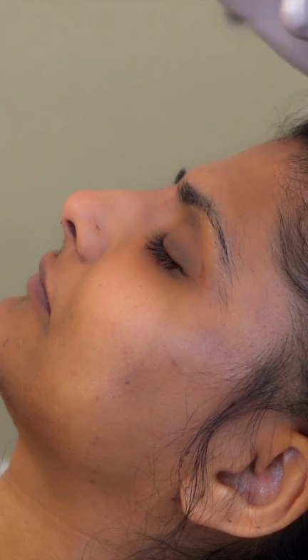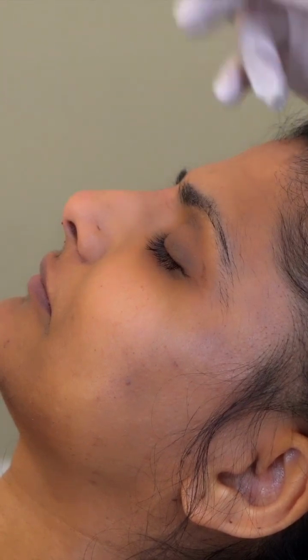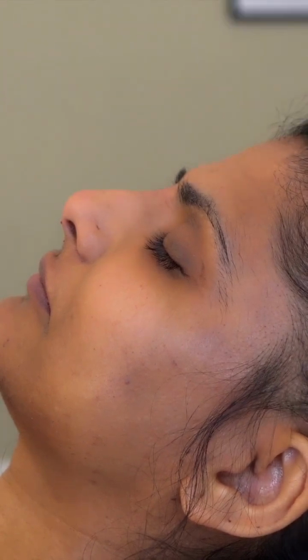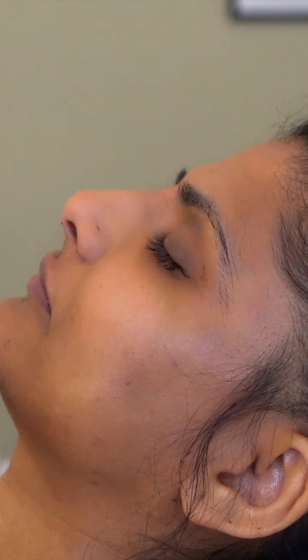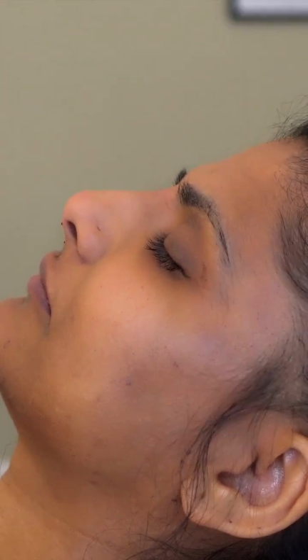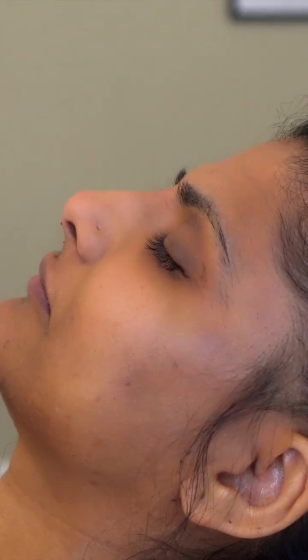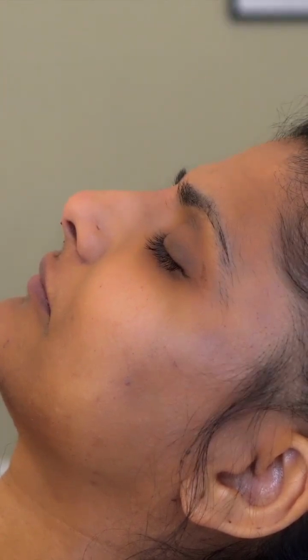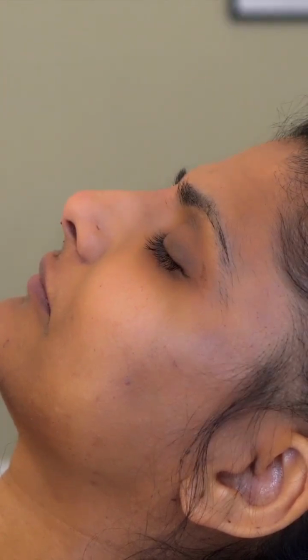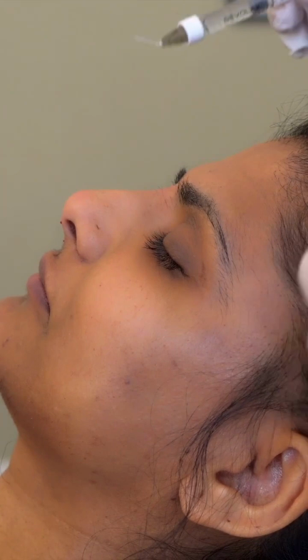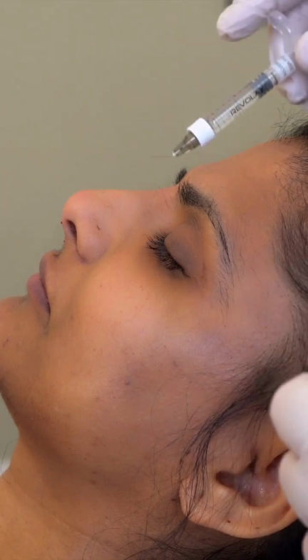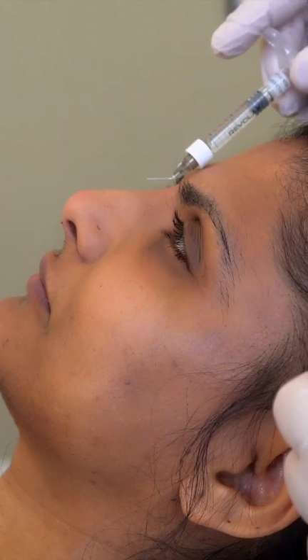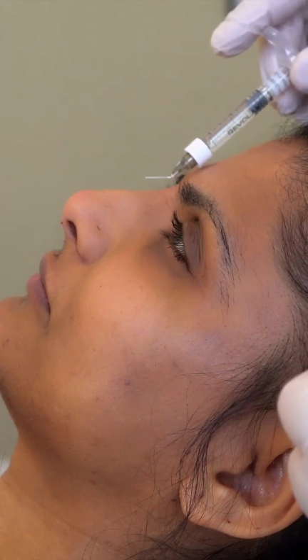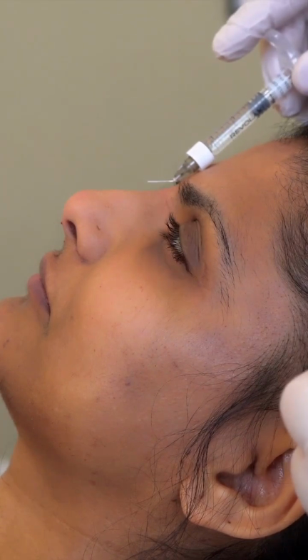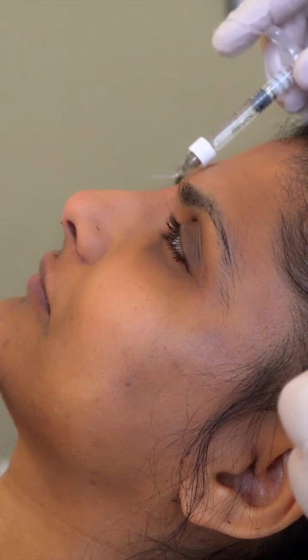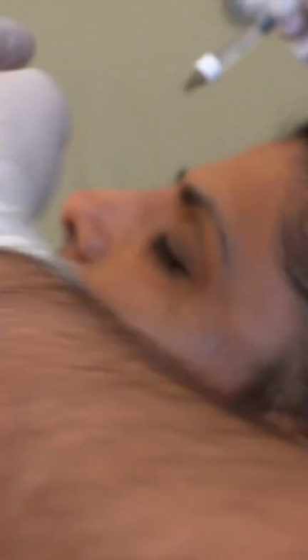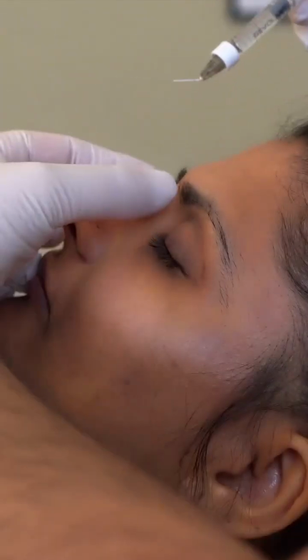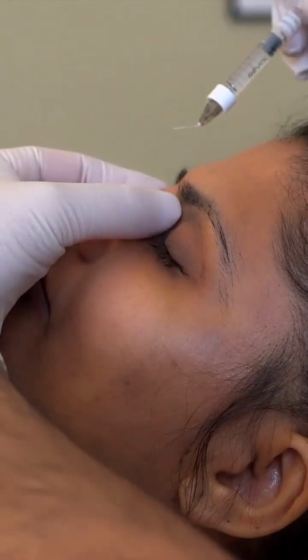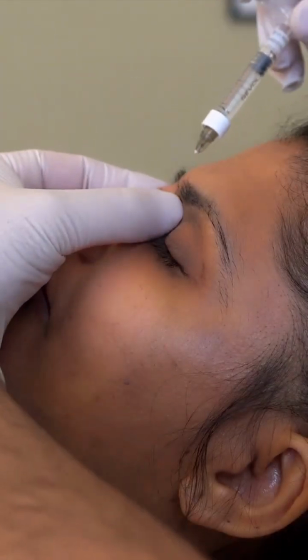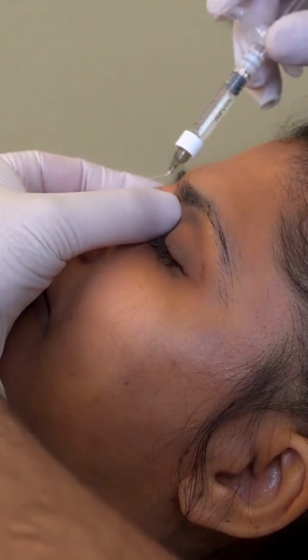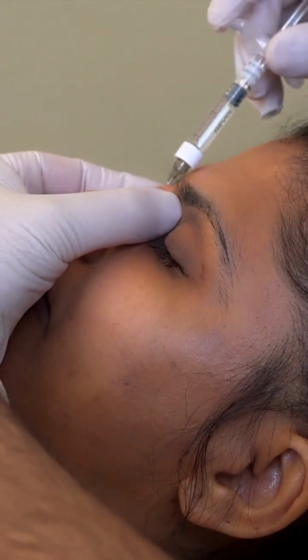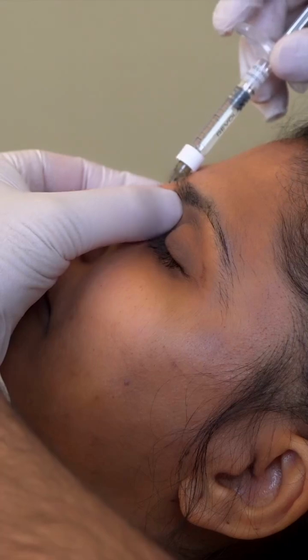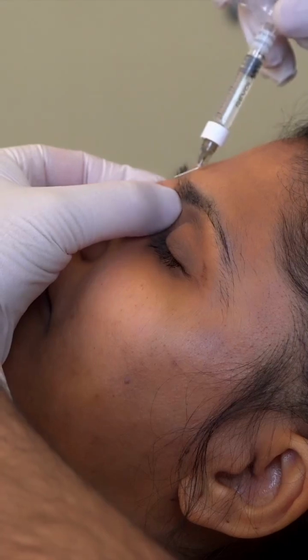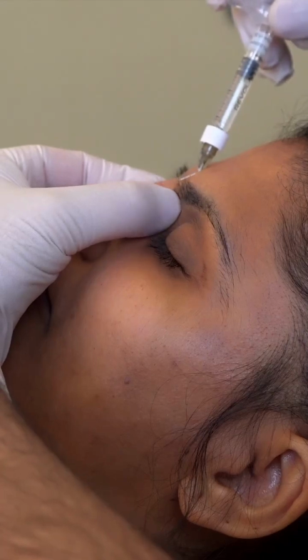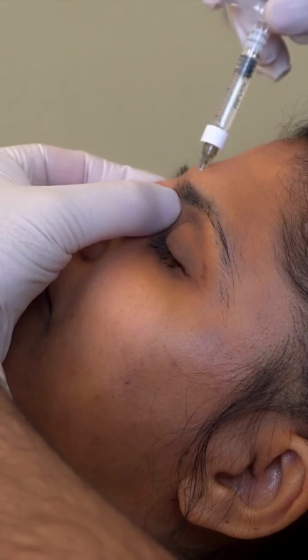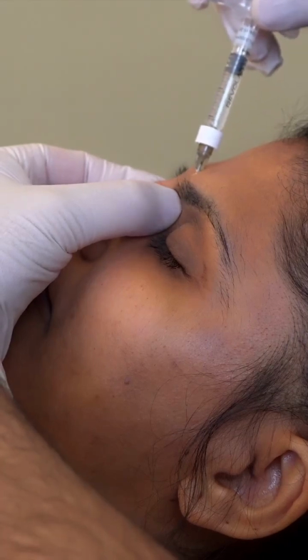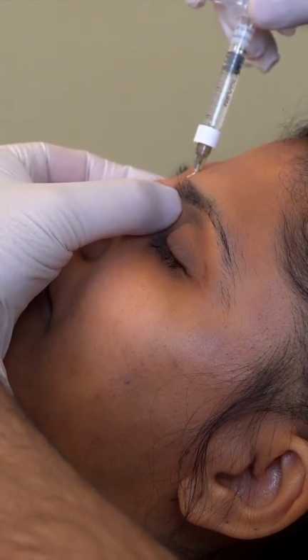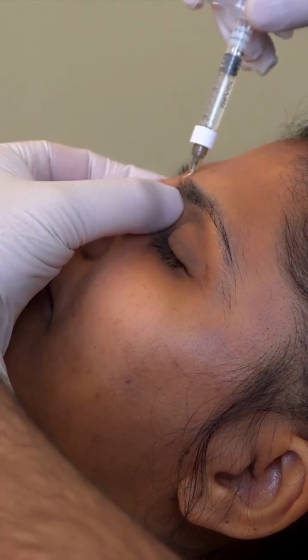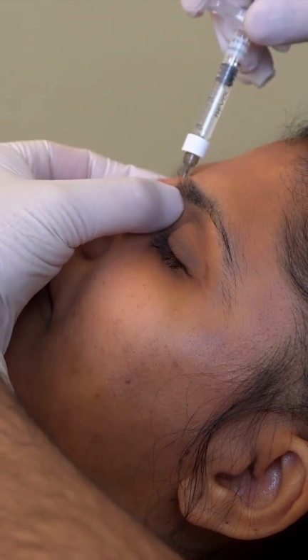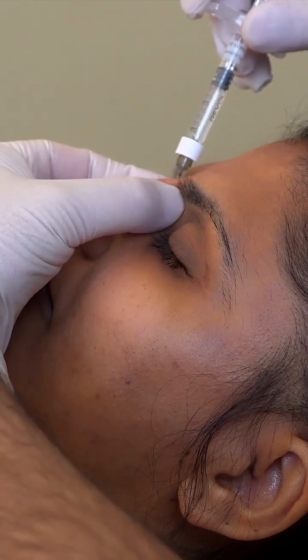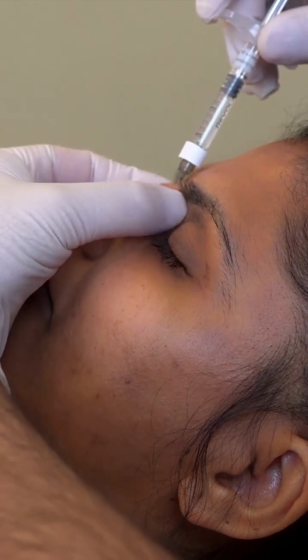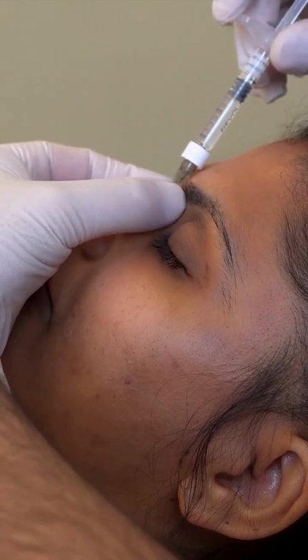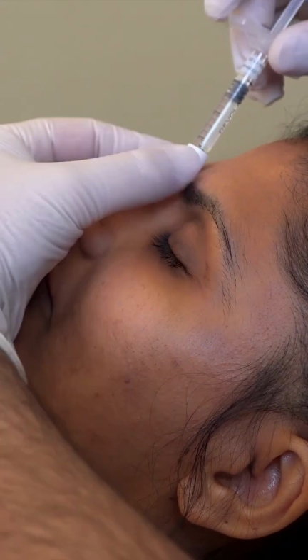Sometimes we'll inject parallel with the skin by bending the needle and going along the skin — we just pinch the skin up a little bit, reposition. It's more sharp — there we go.